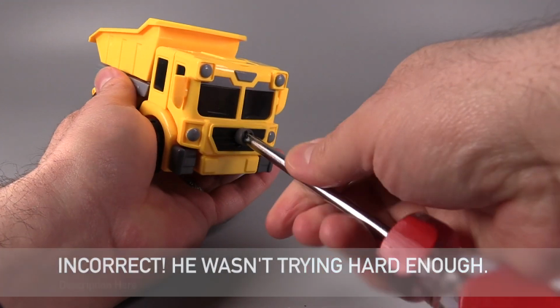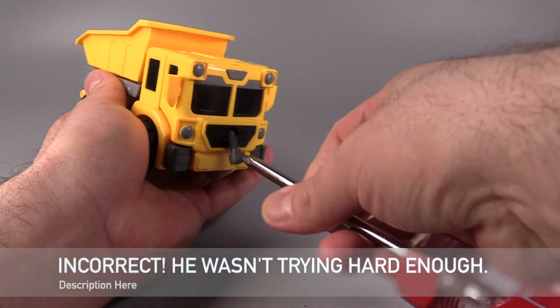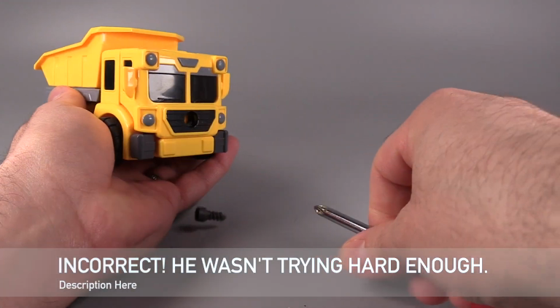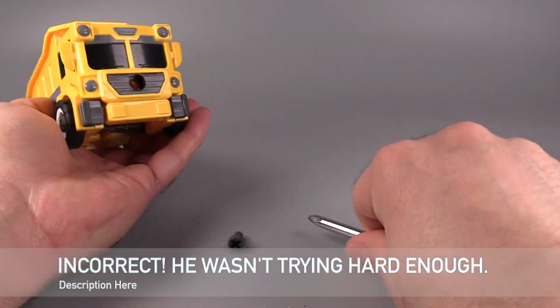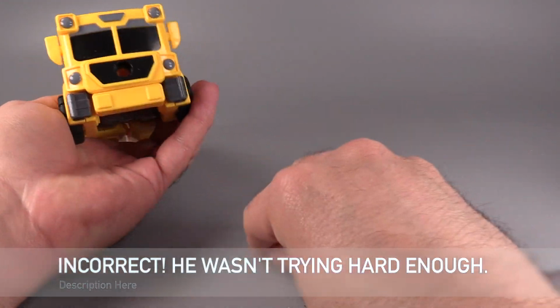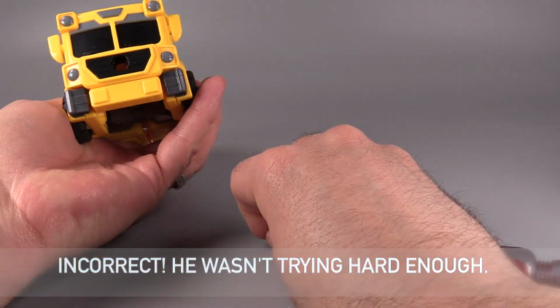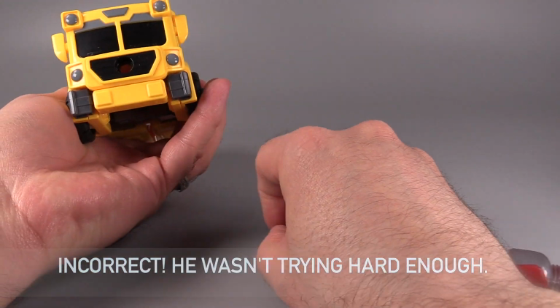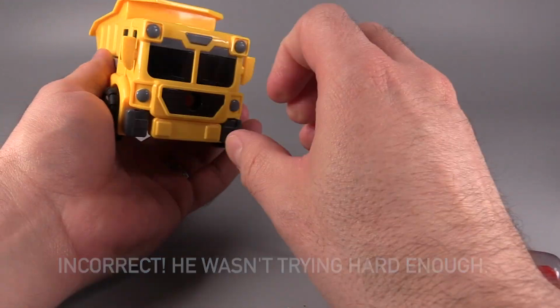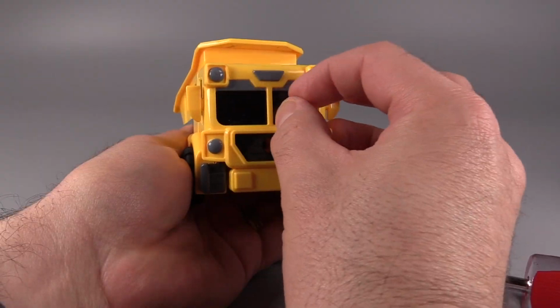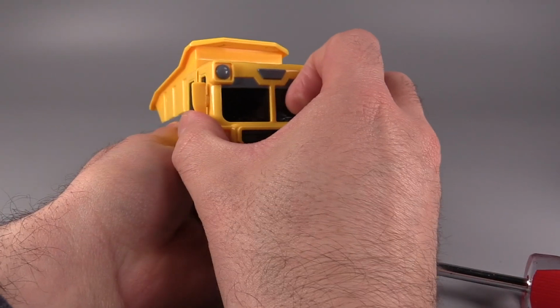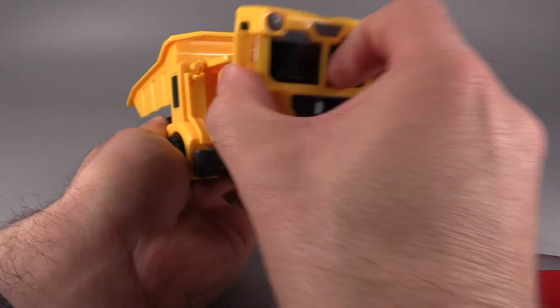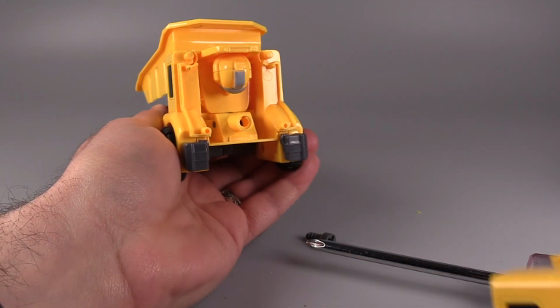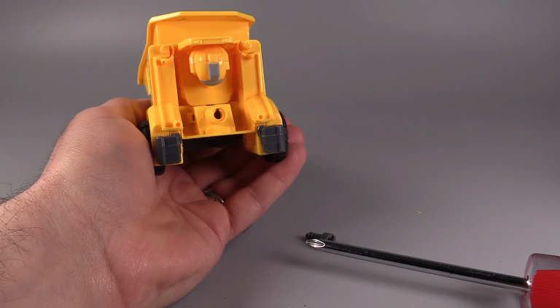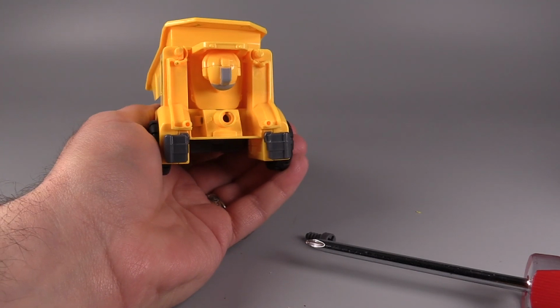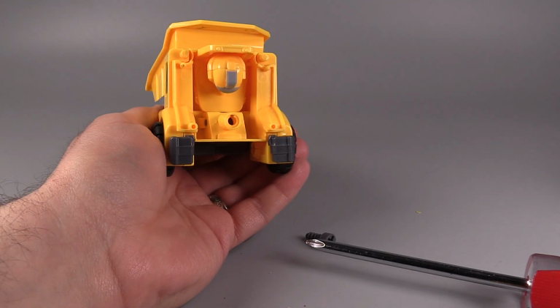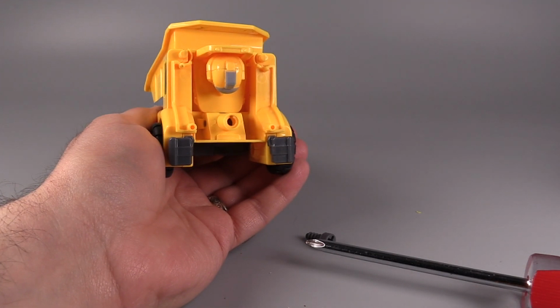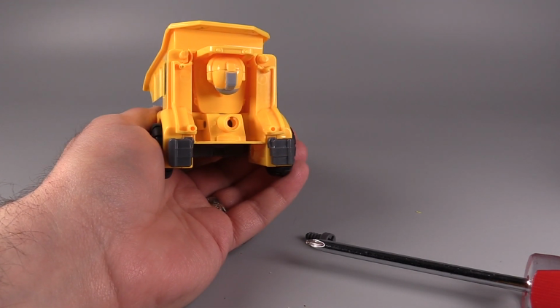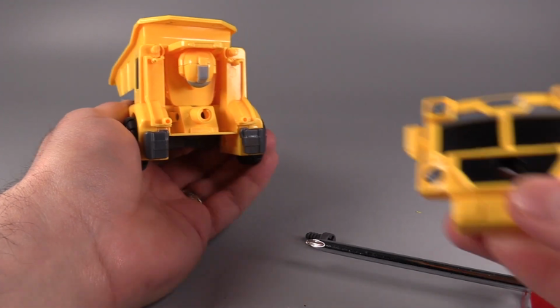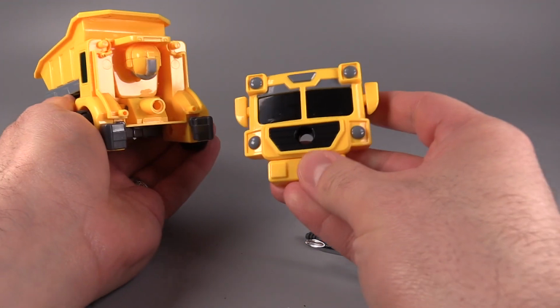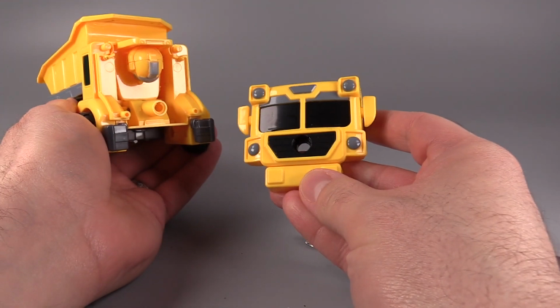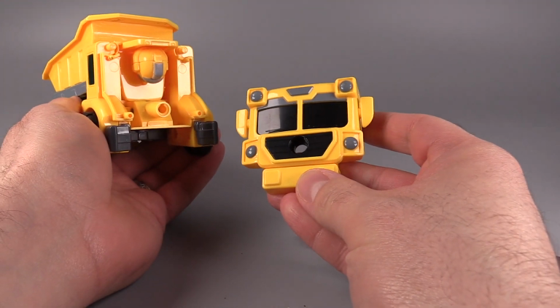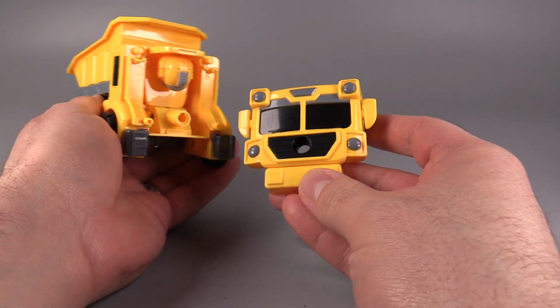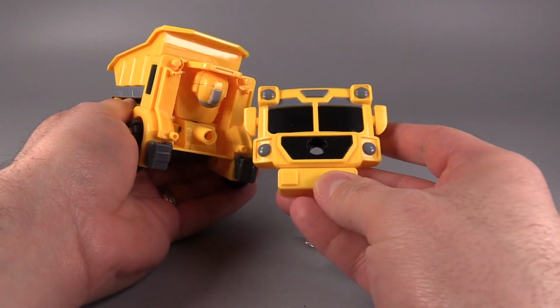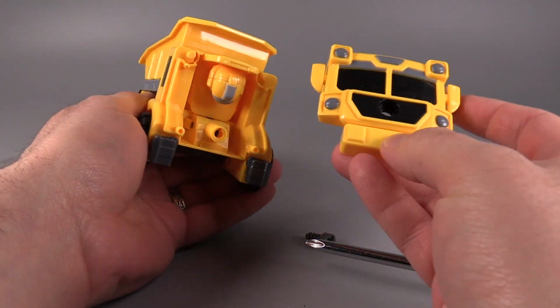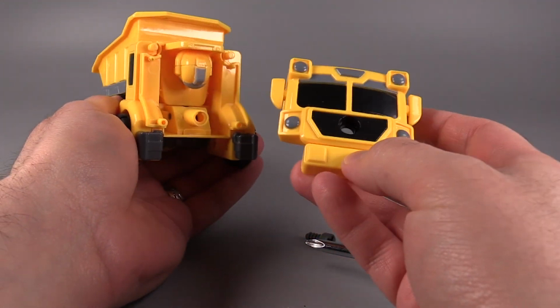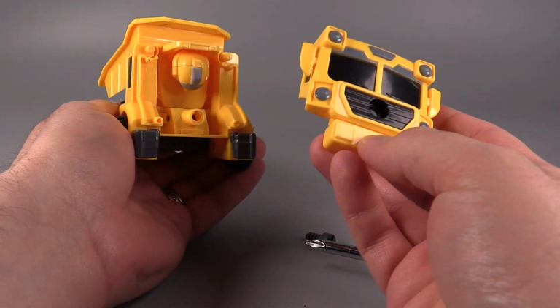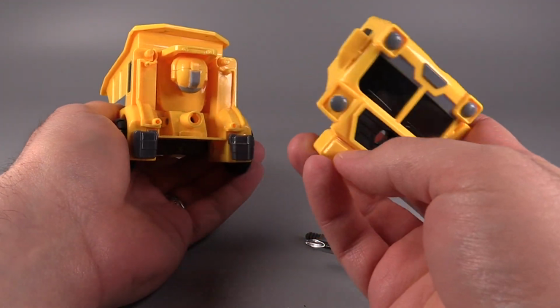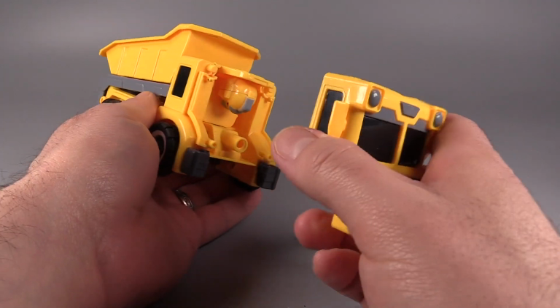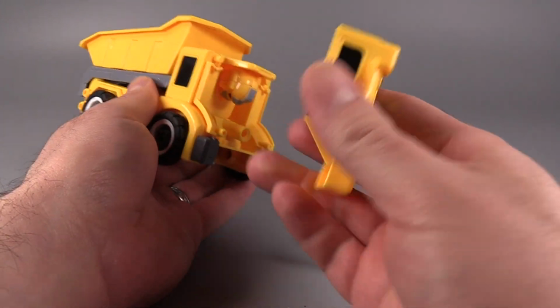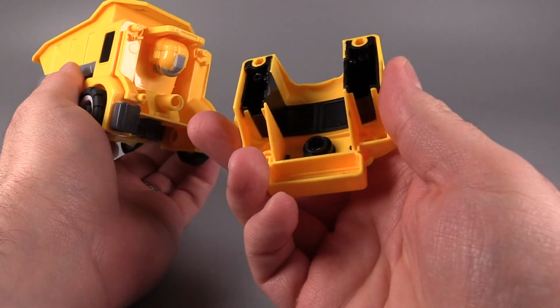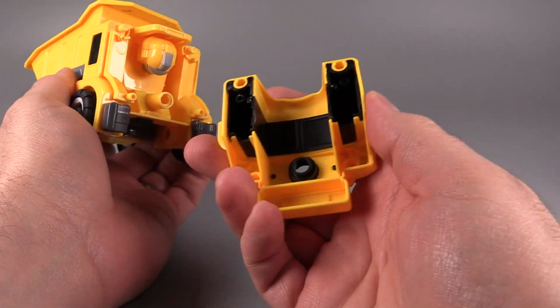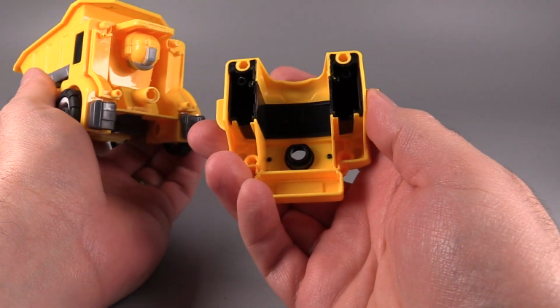You can unscrew this screw and then just pull off the front of the vehicle mode and swap them around, because they're all pretty much the same. So you can totally do that.